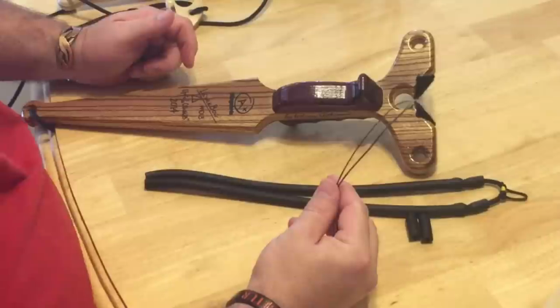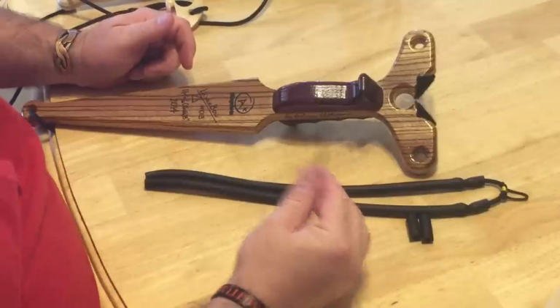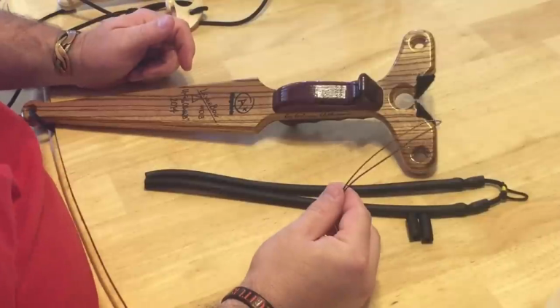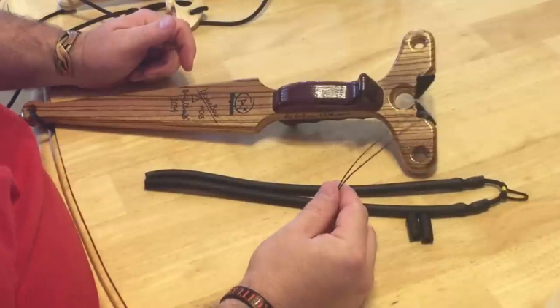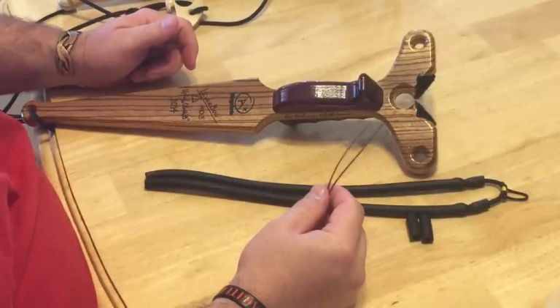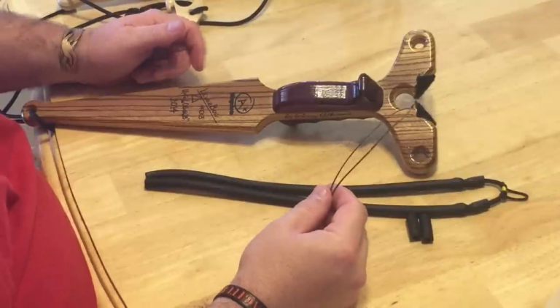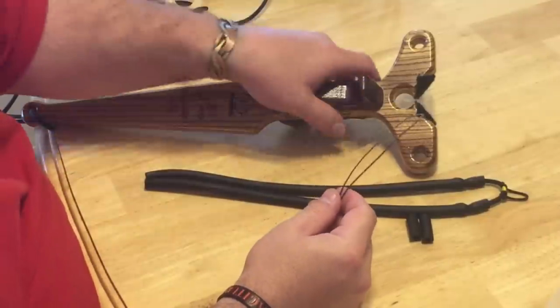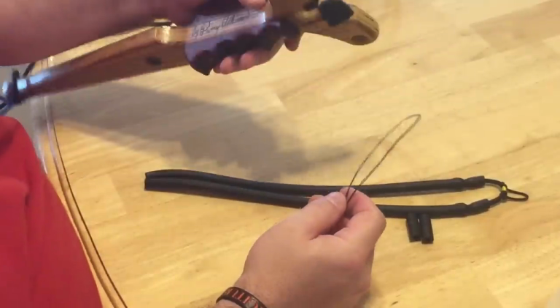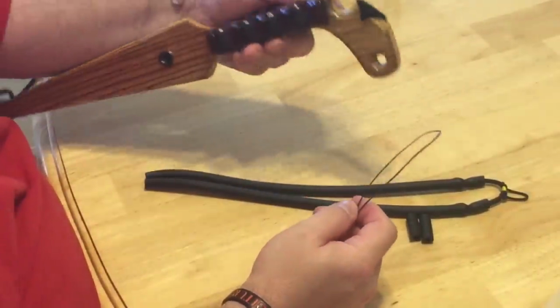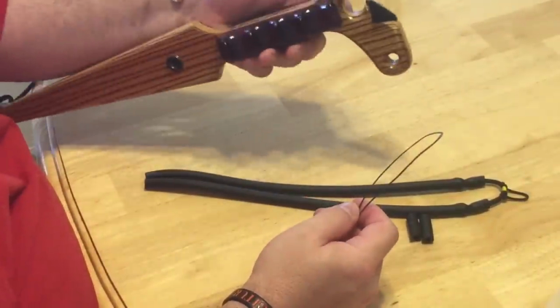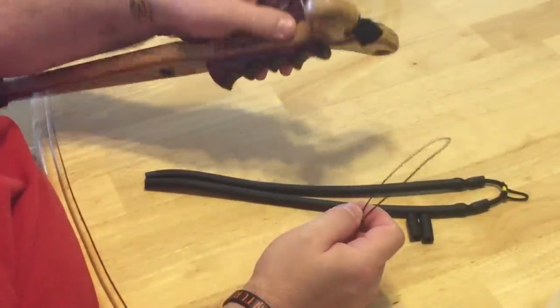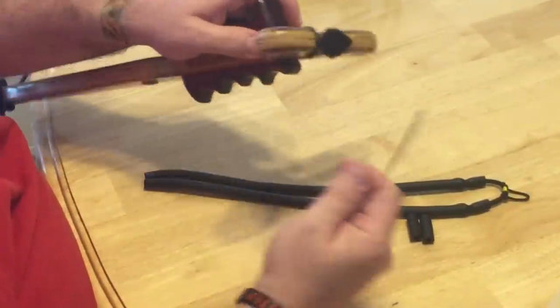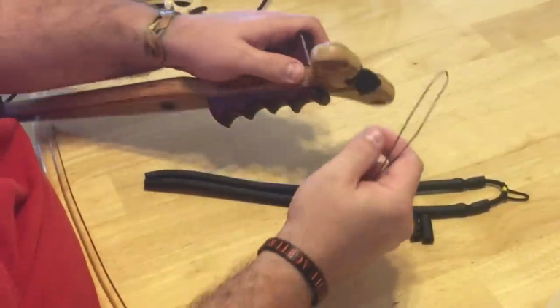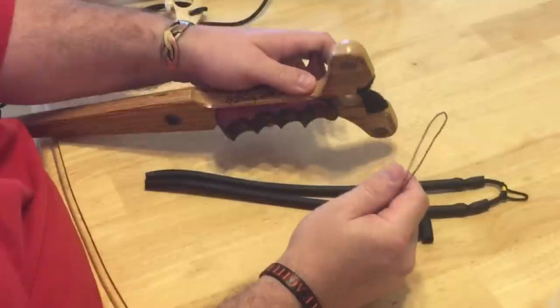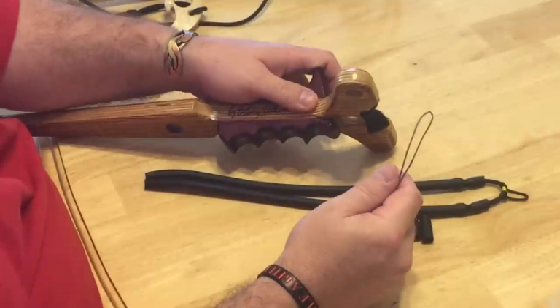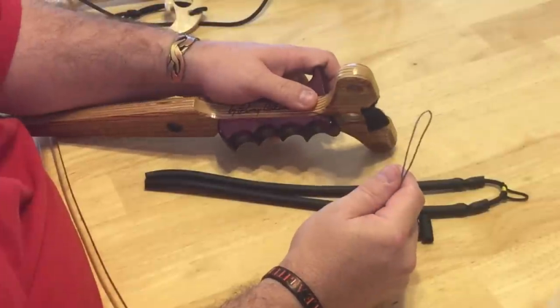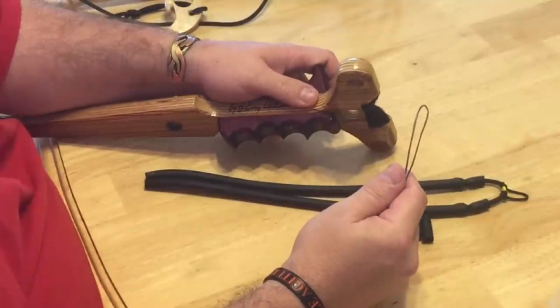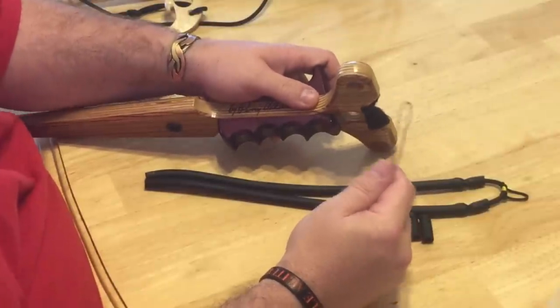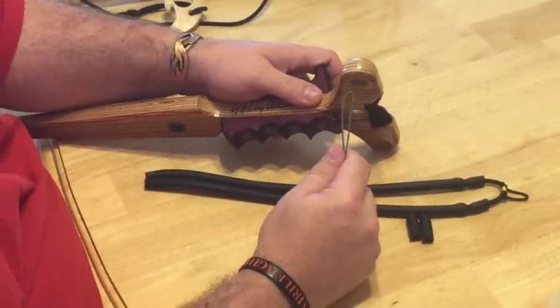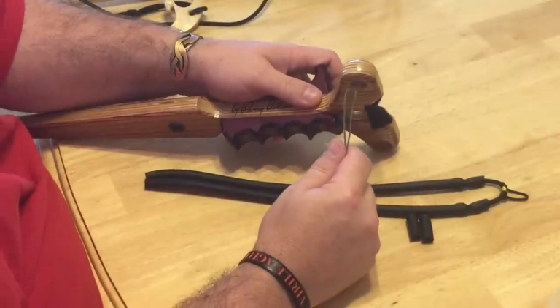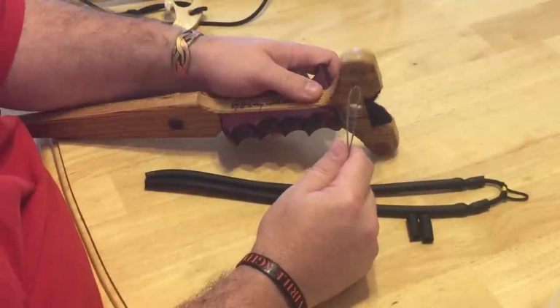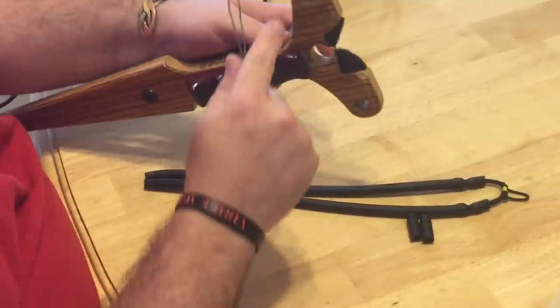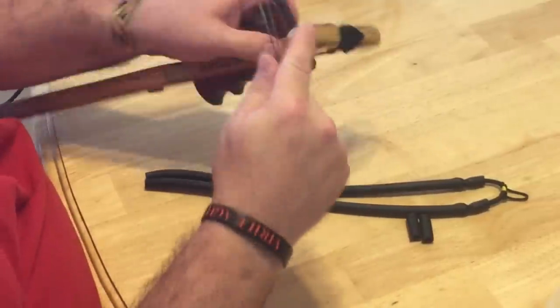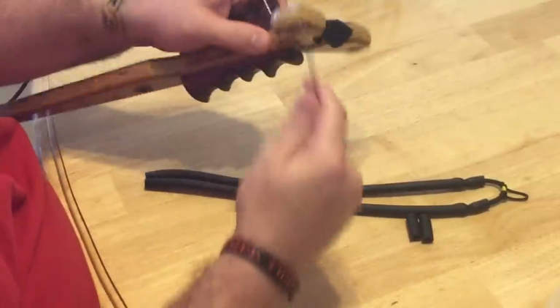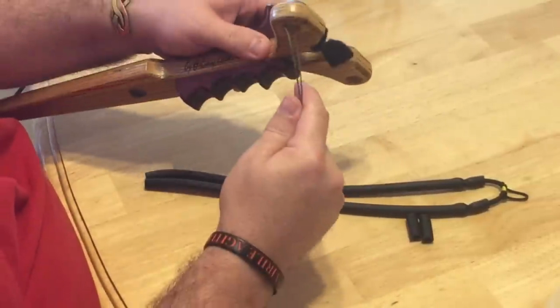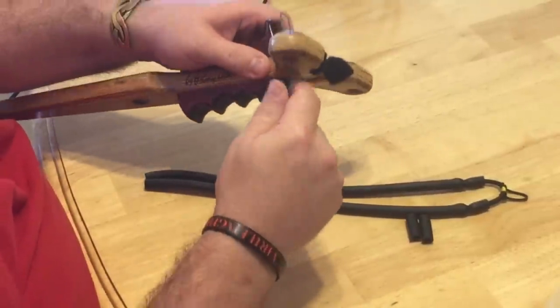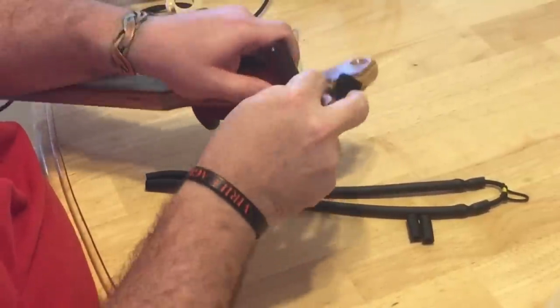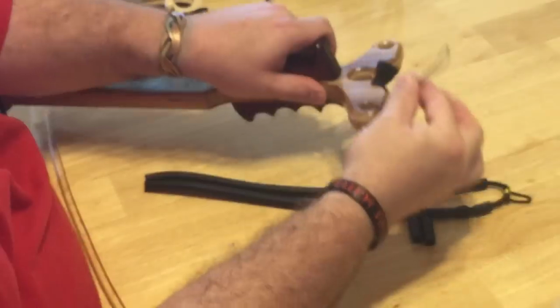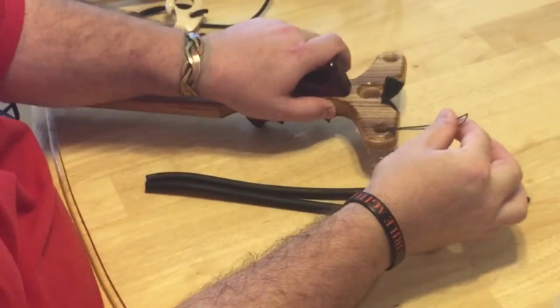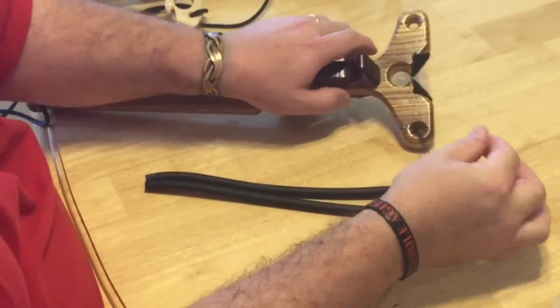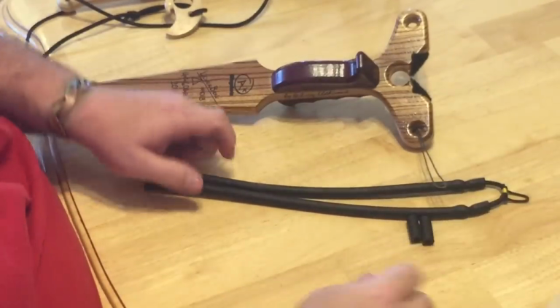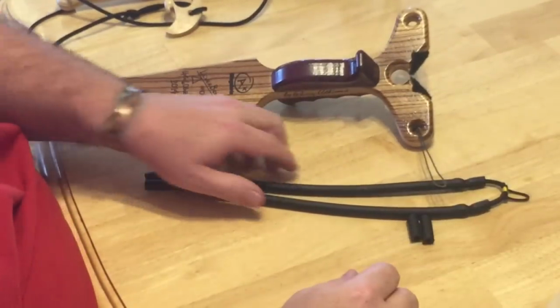So let me show you how you do this. First of all, take your lever bow — or whatever sling bow you're going to install these on — and run it through the front toward the back. Does that make sense? So that's just there.